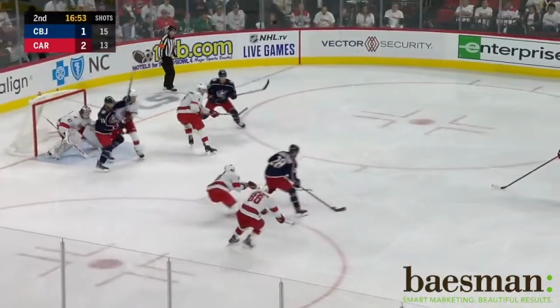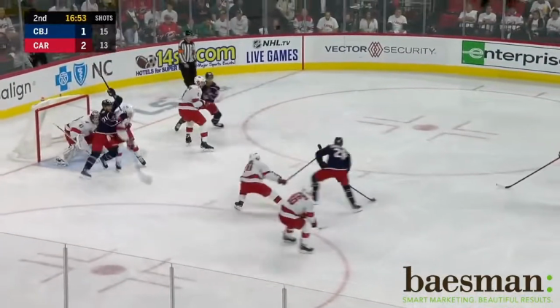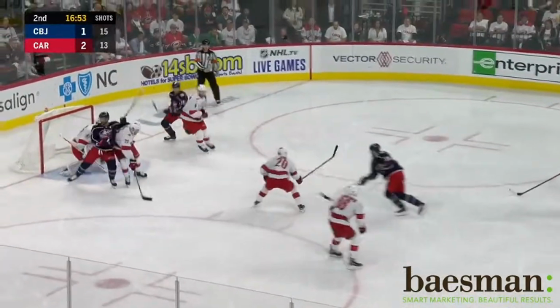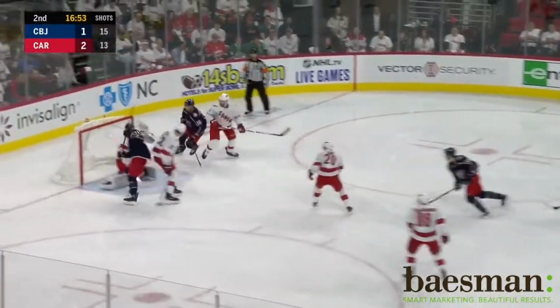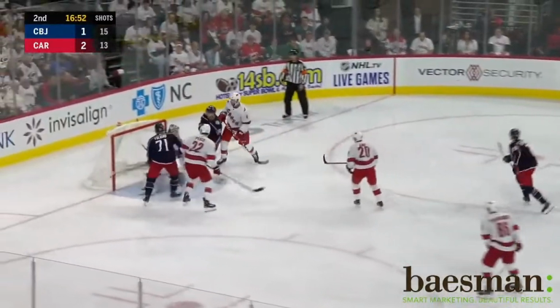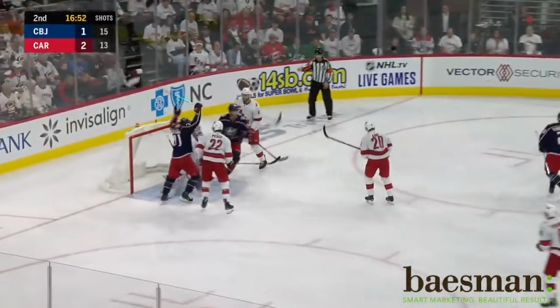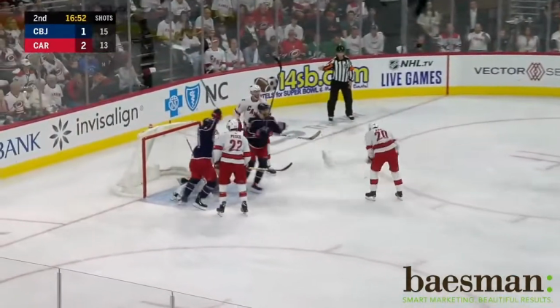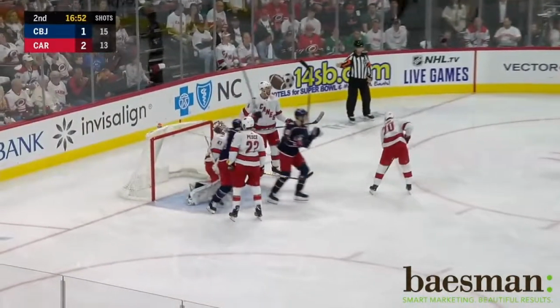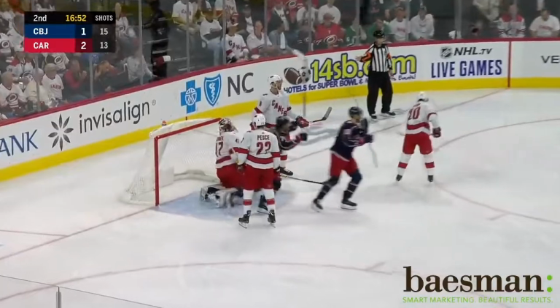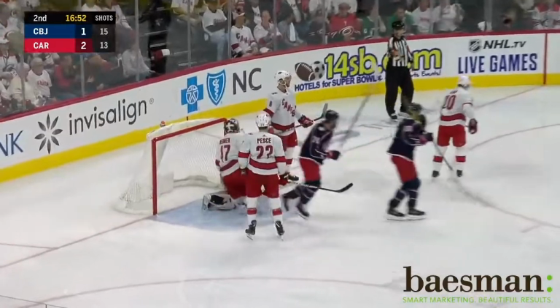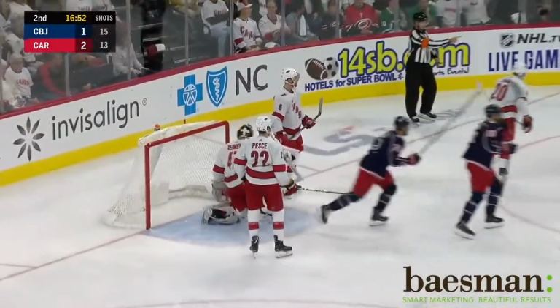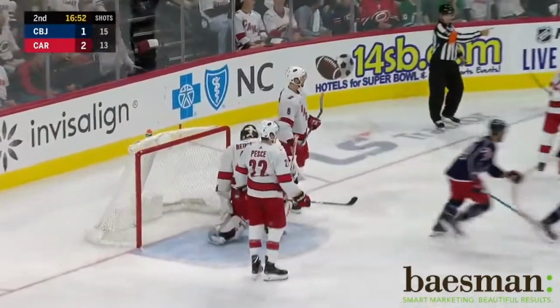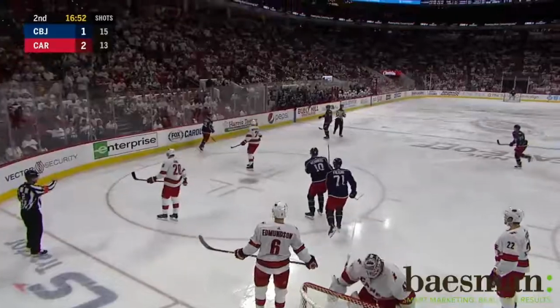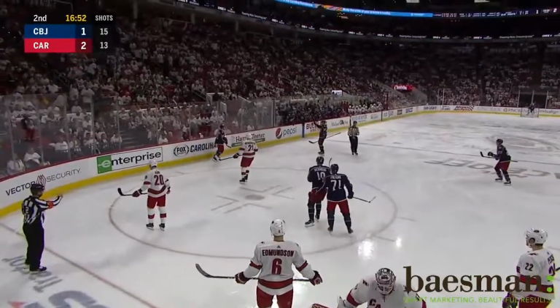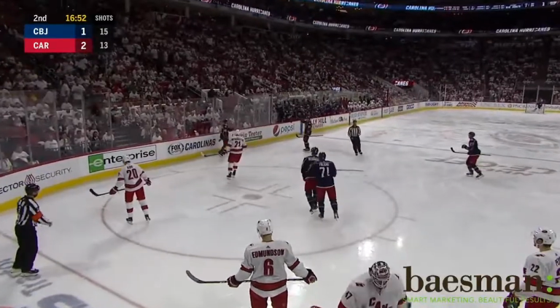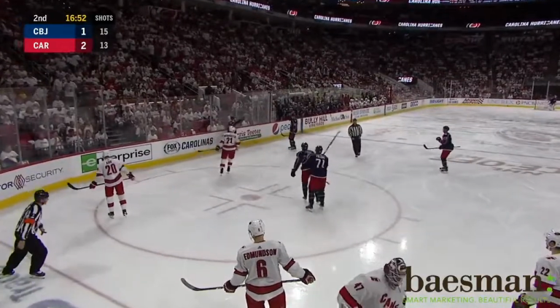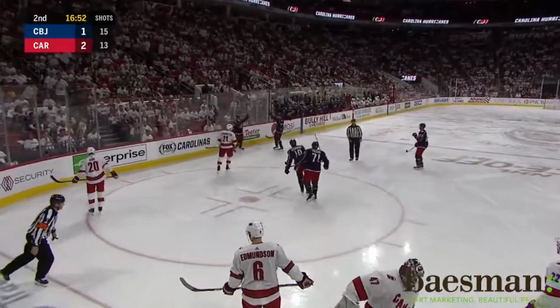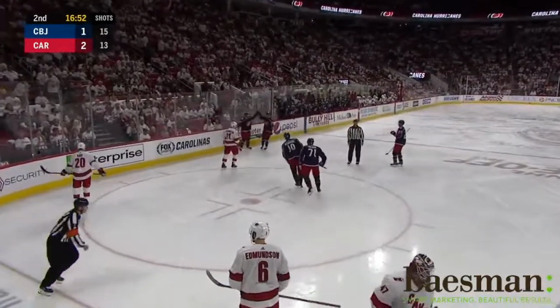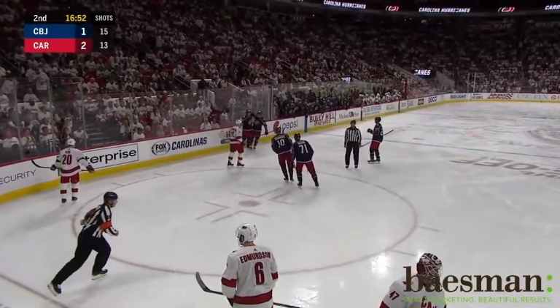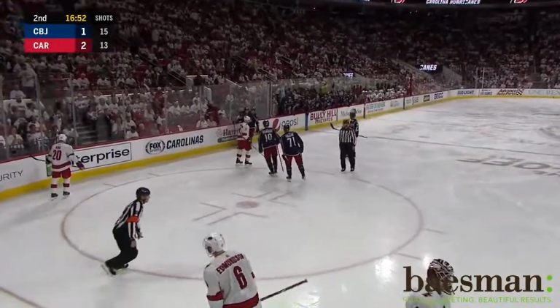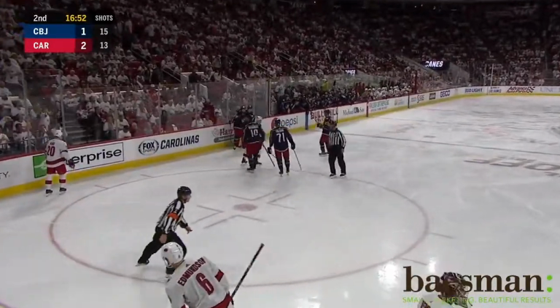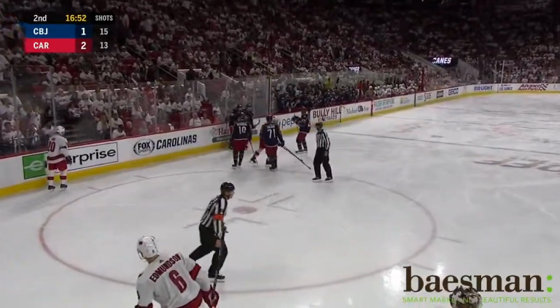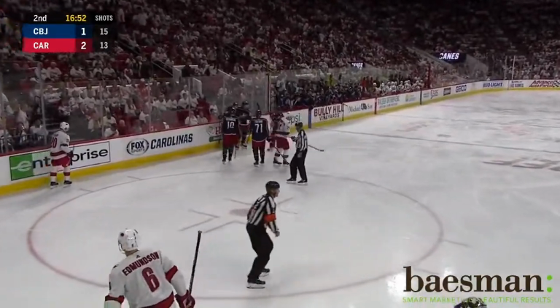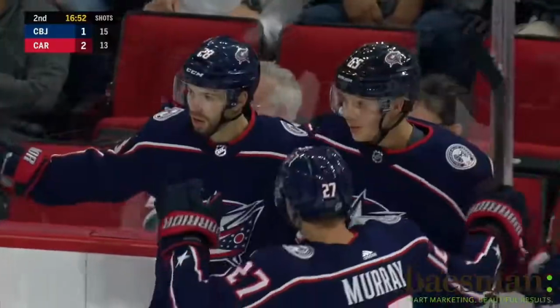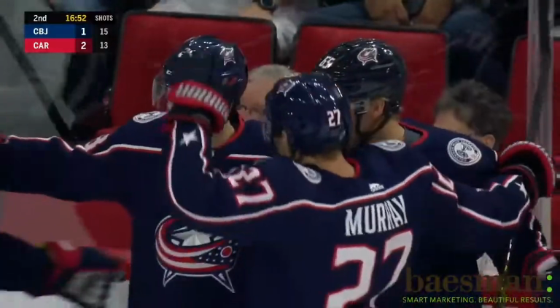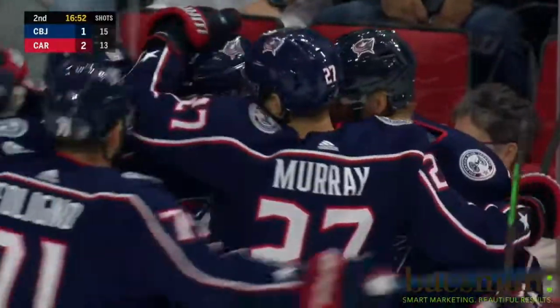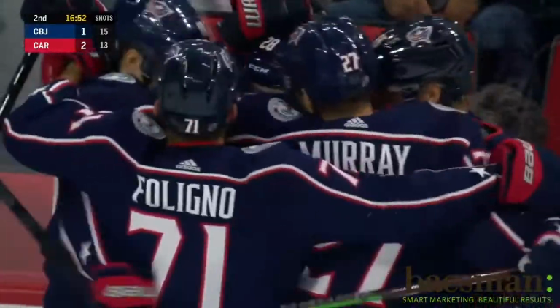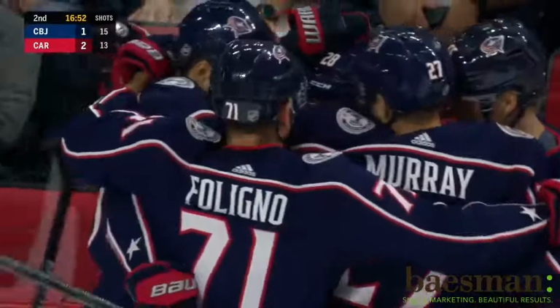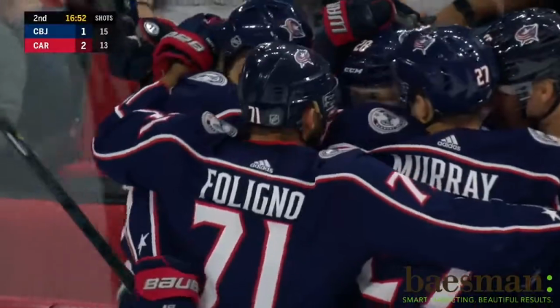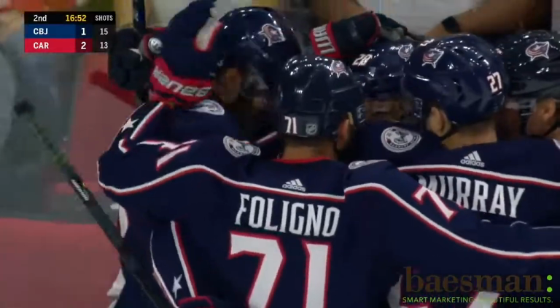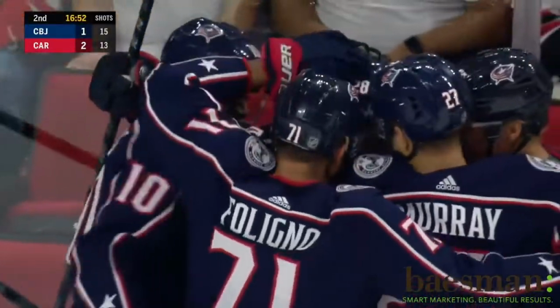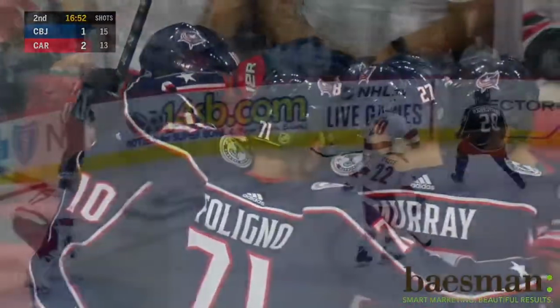Winning. There's Bjorkstrand. He comes right back and scores. The Jackets reversed what happened in the first period and were tied at two.